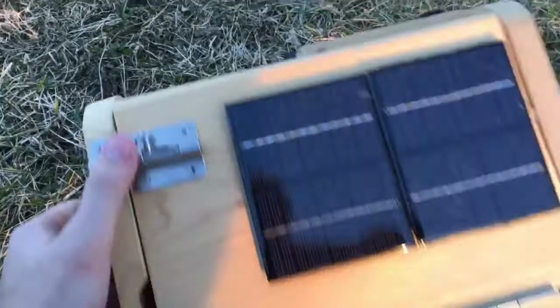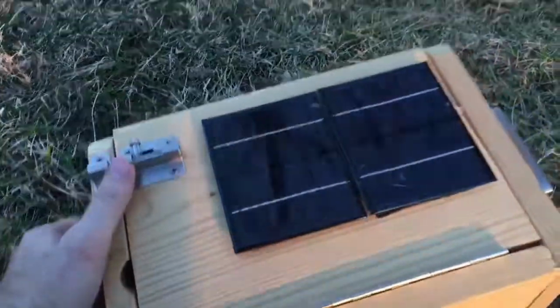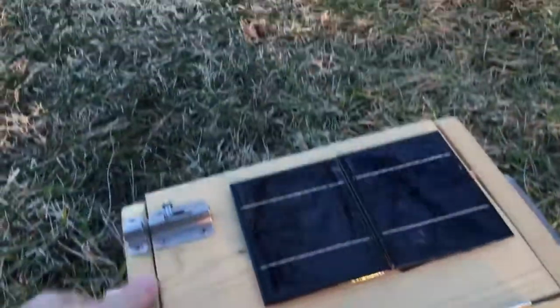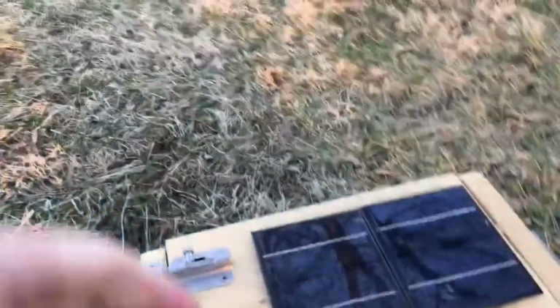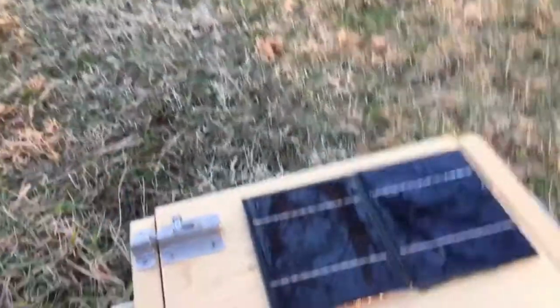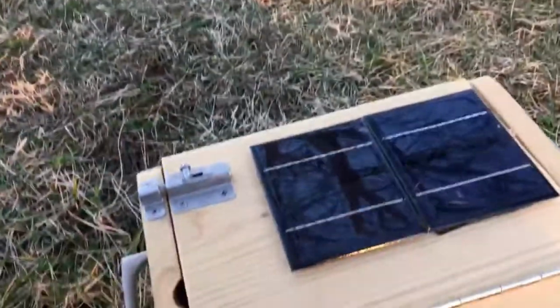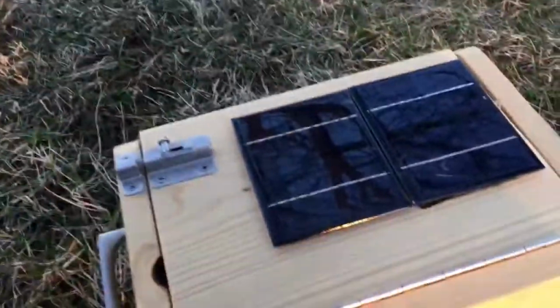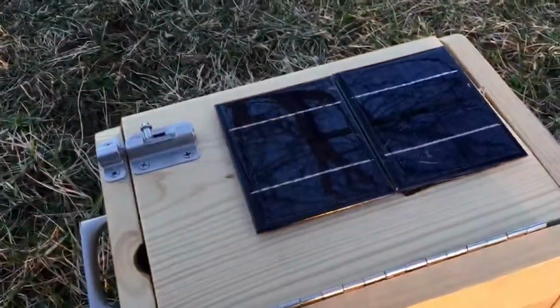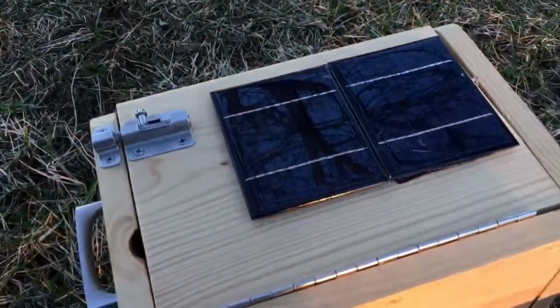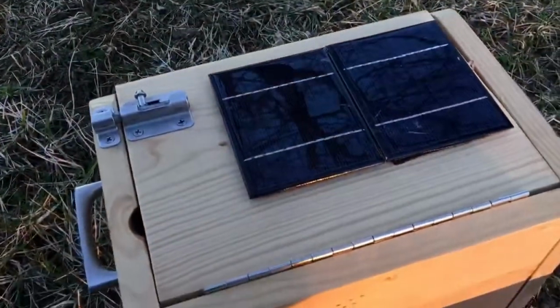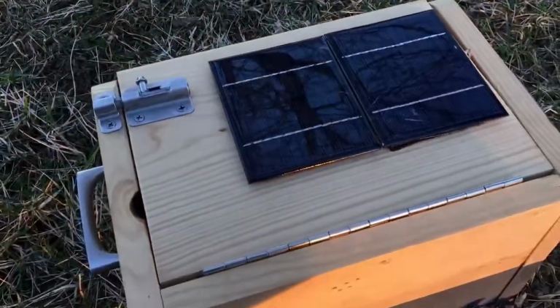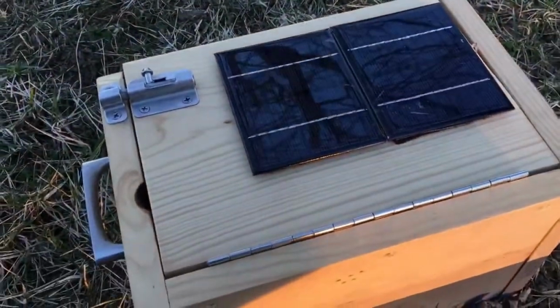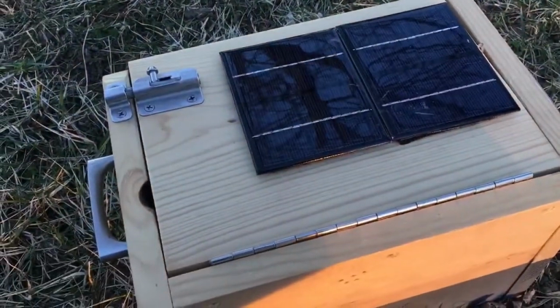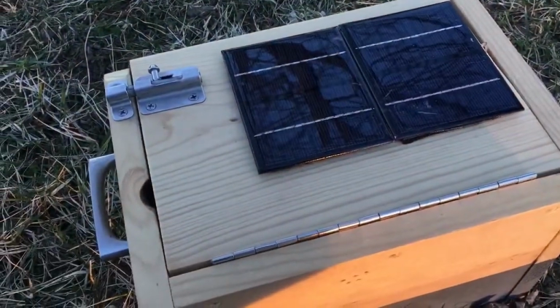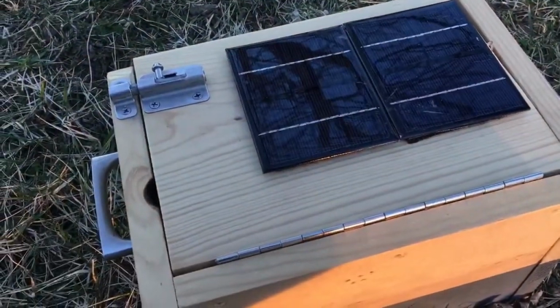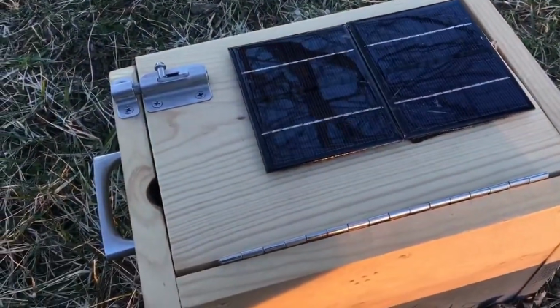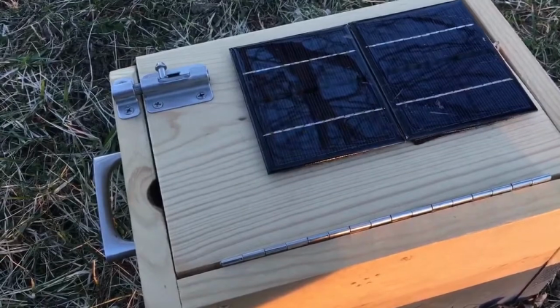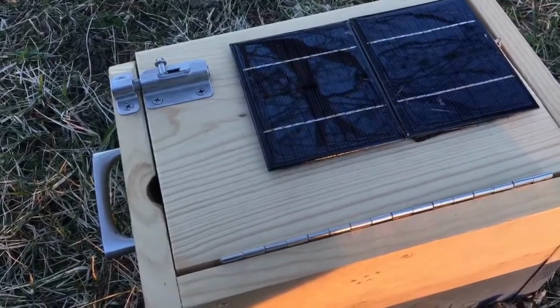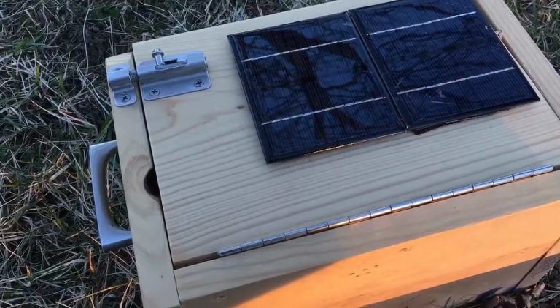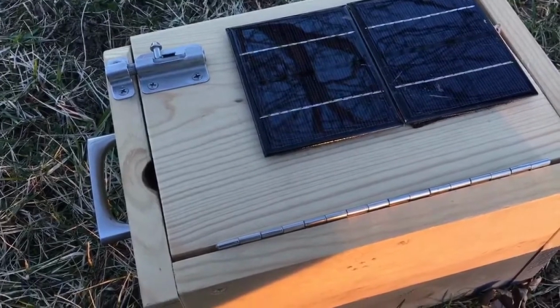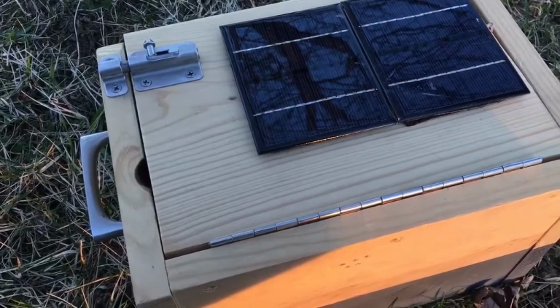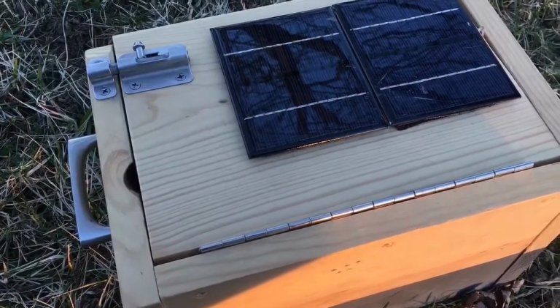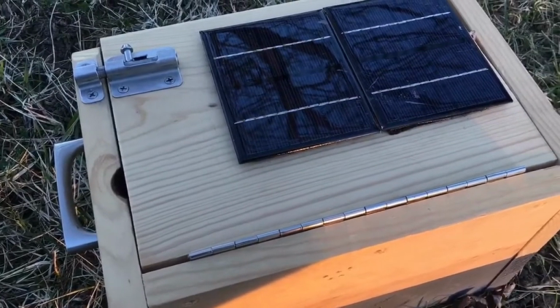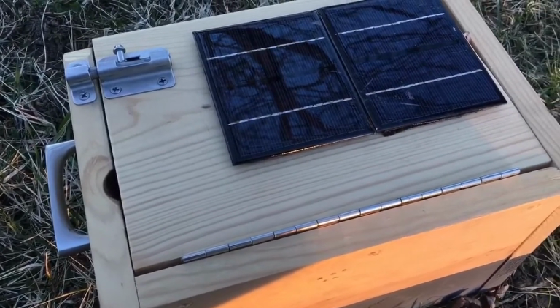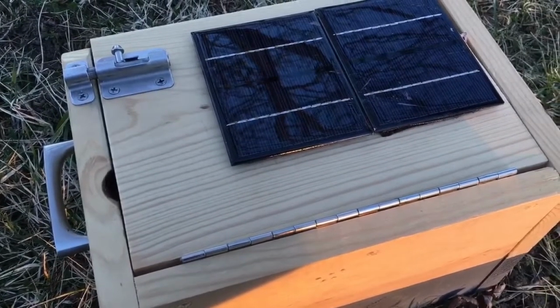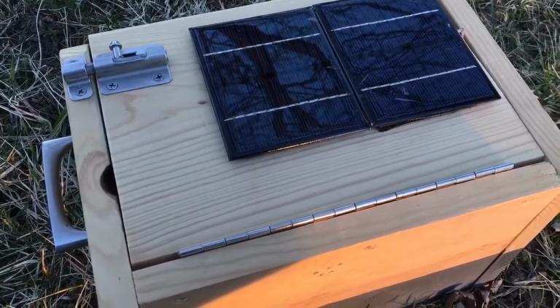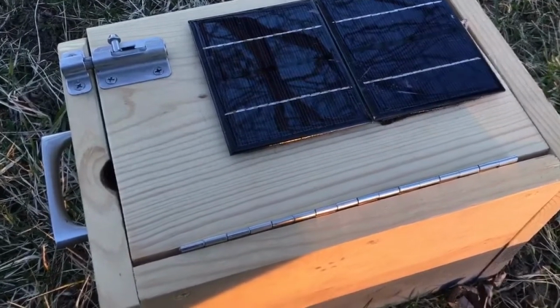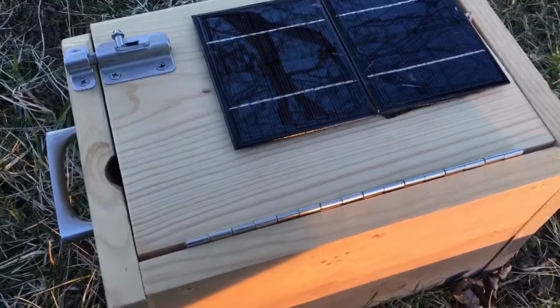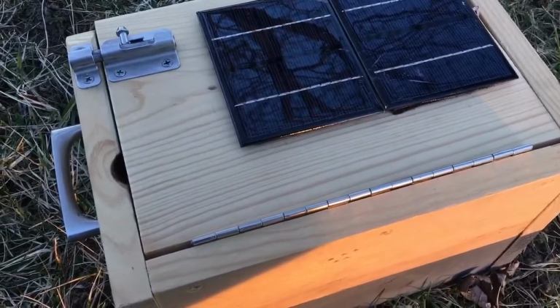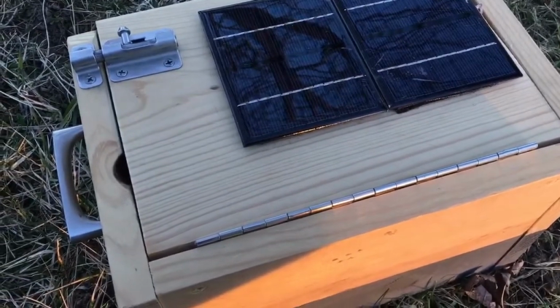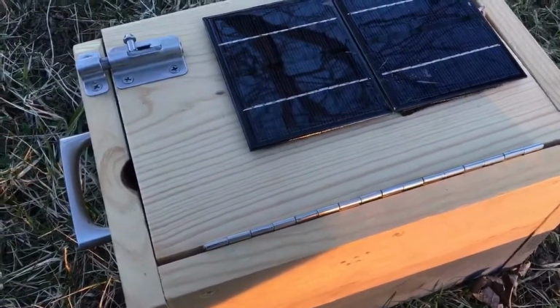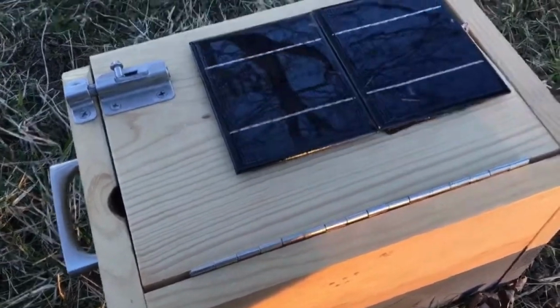It's late daylight sun — basically dusk — so there's not a lot of sun here, and it's not going to boost the voltage much above the 12.5 volts the battery is at right now.